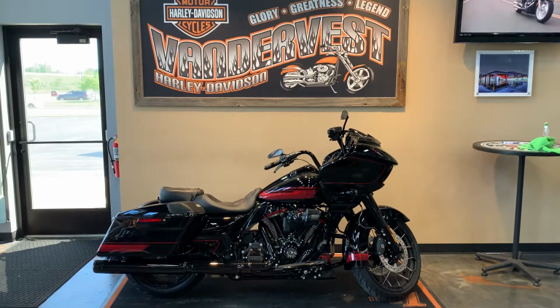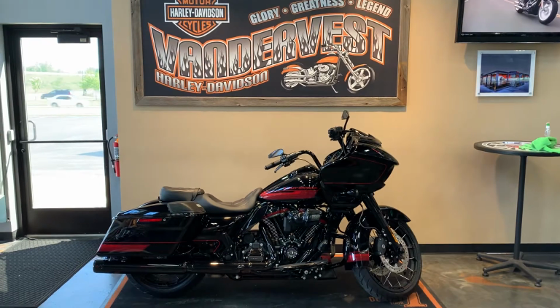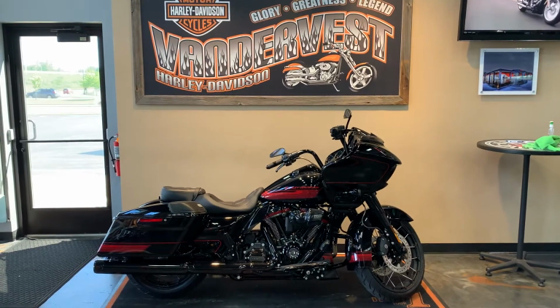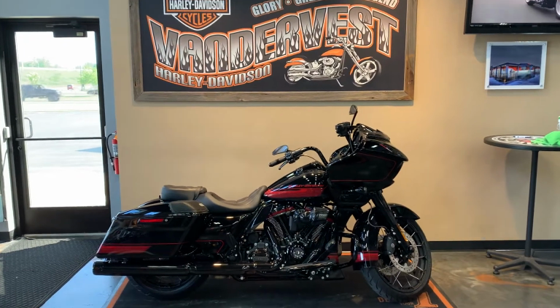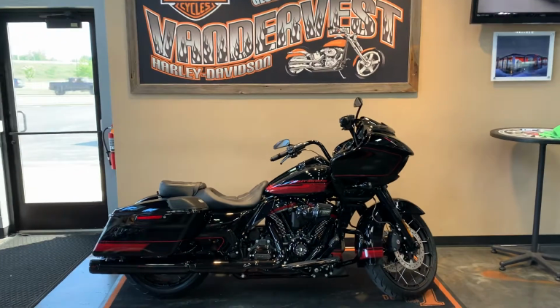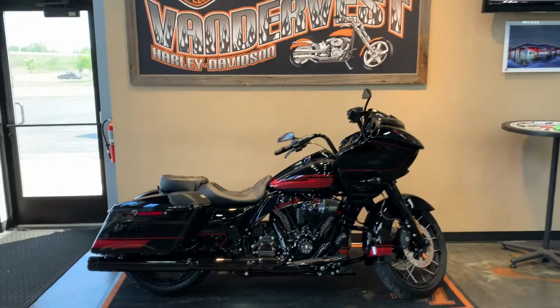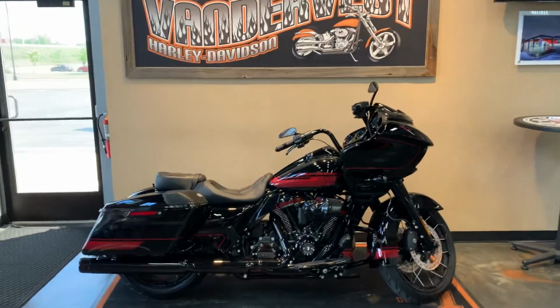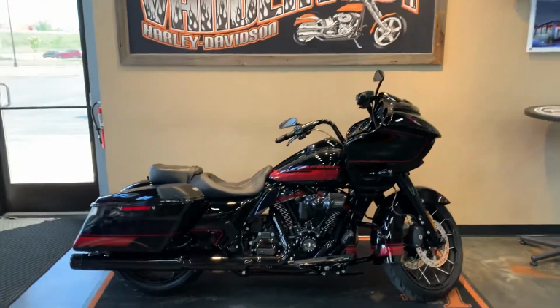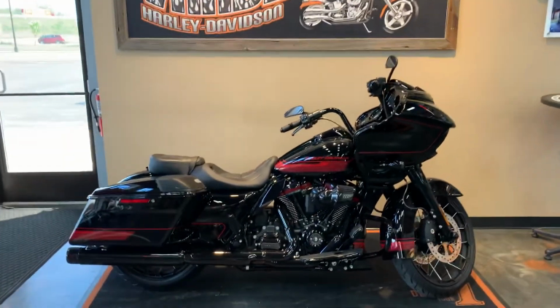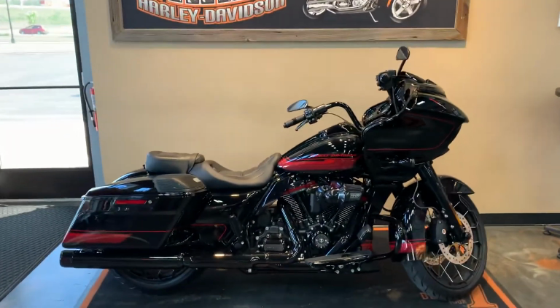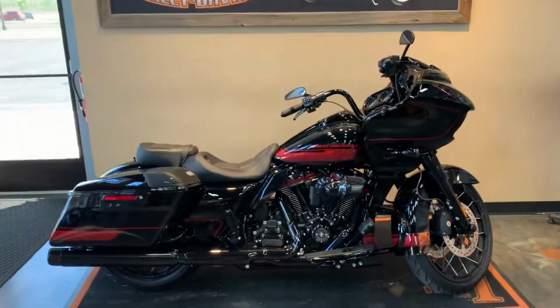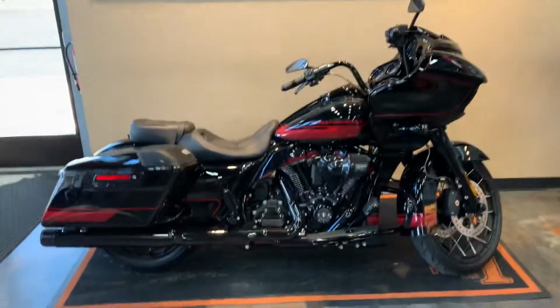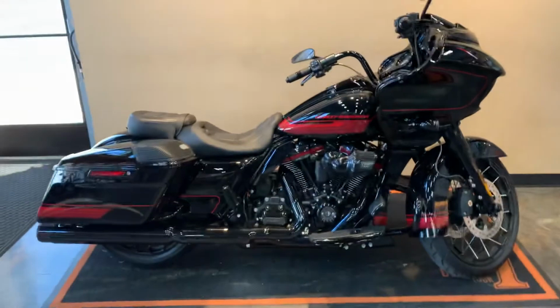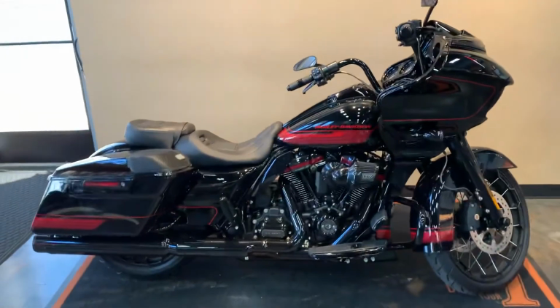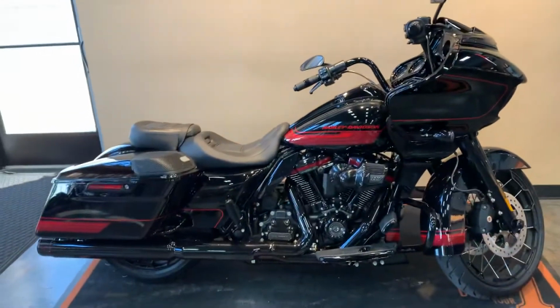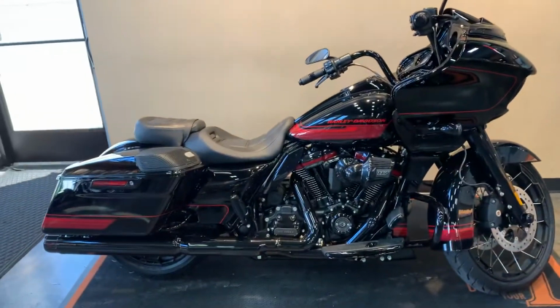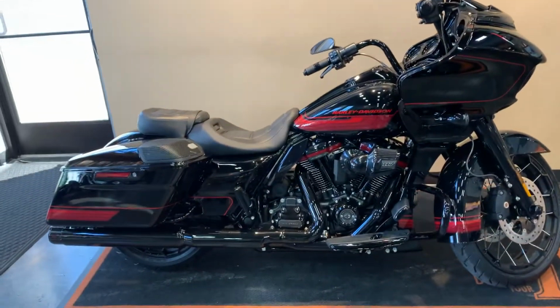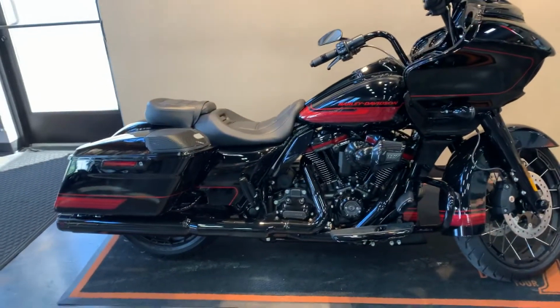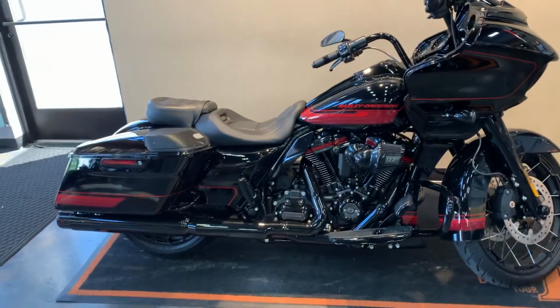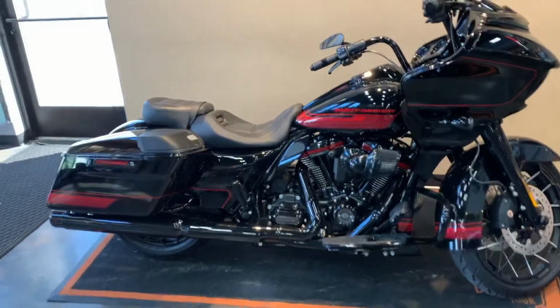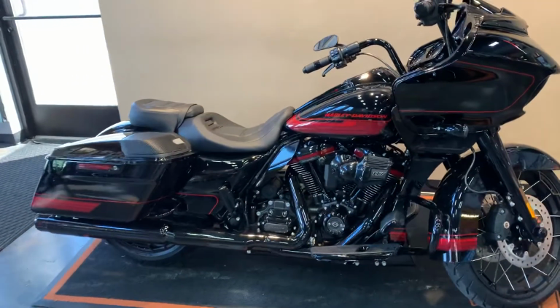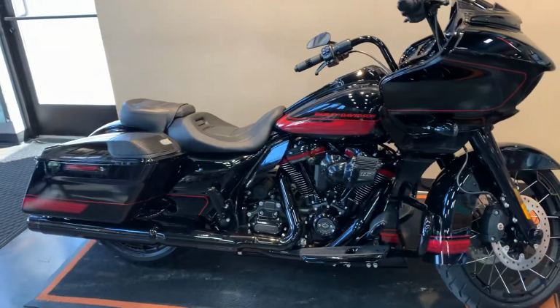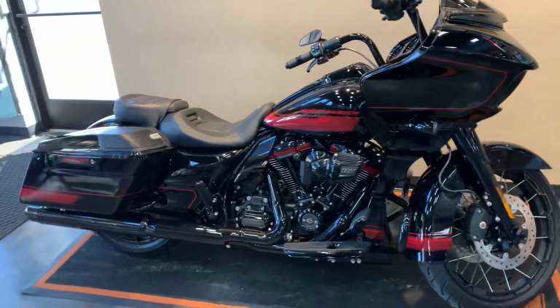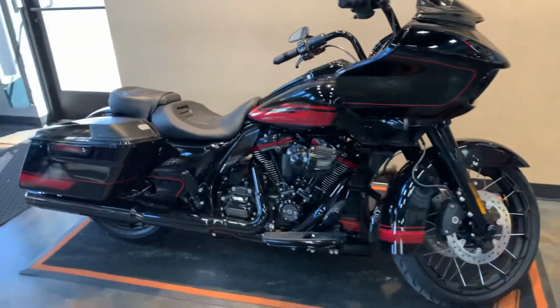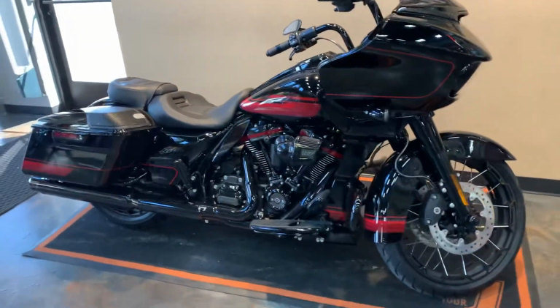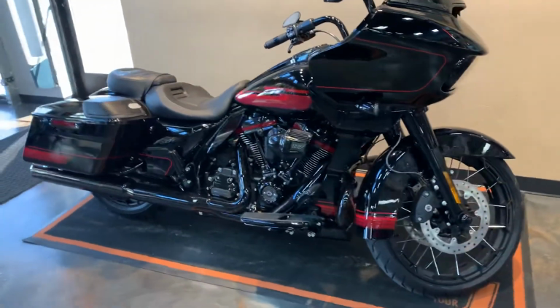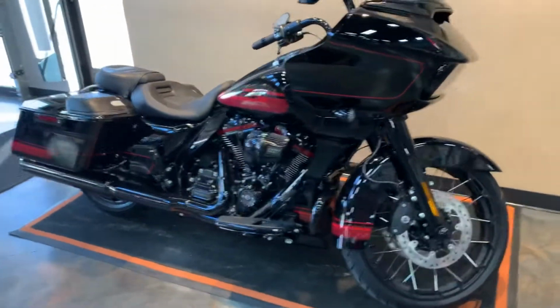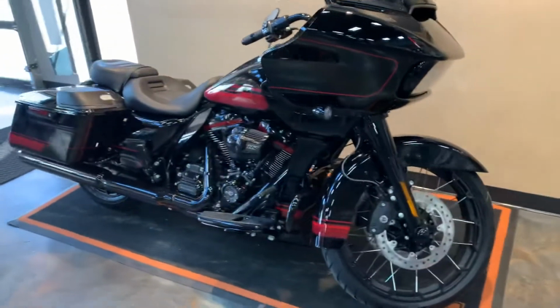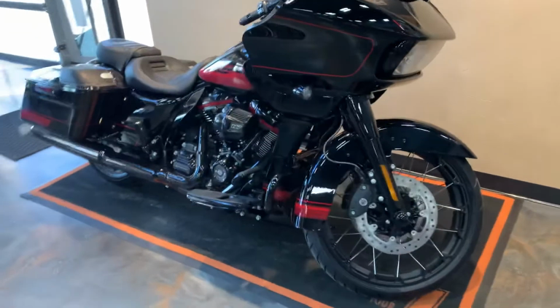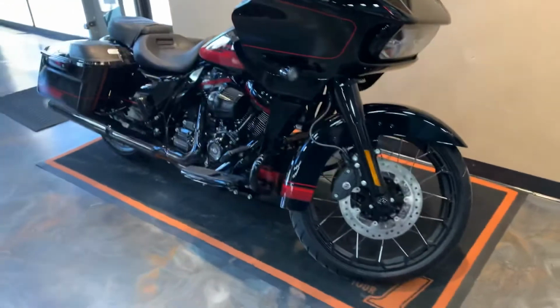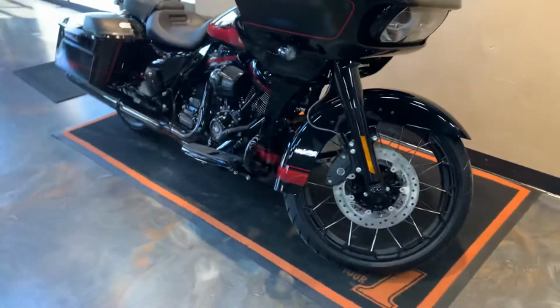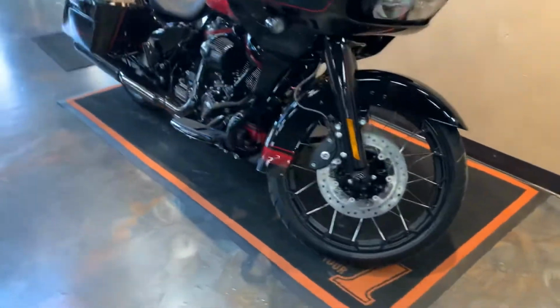Well hello friends, it's Peter from Vander Vest Harley-Davidson. I just got this bike in and I'm very happy to be able to show it to you. This is a CVO Road Glide 2021 in black hole with pinstripe.